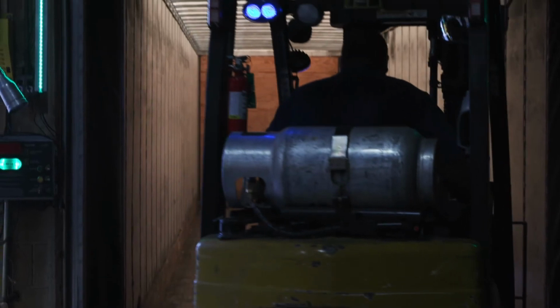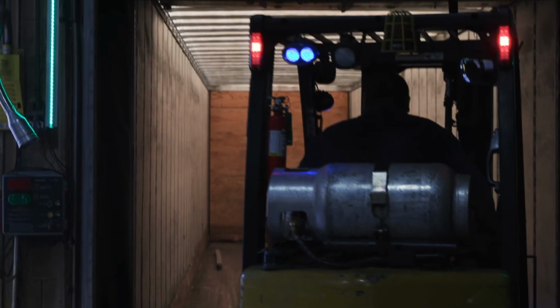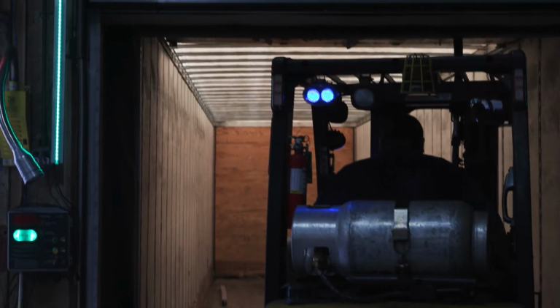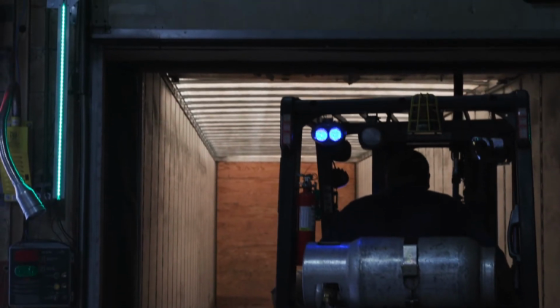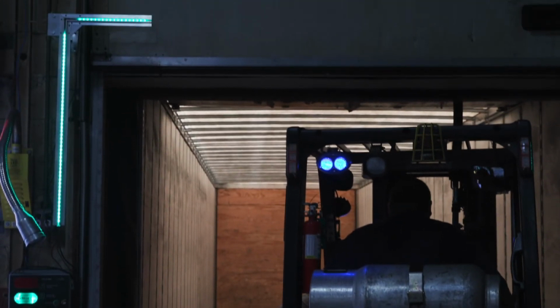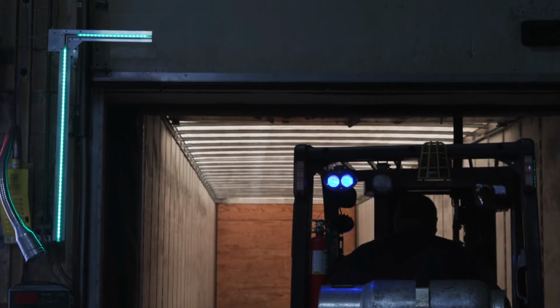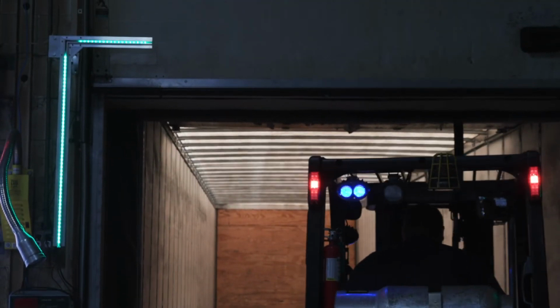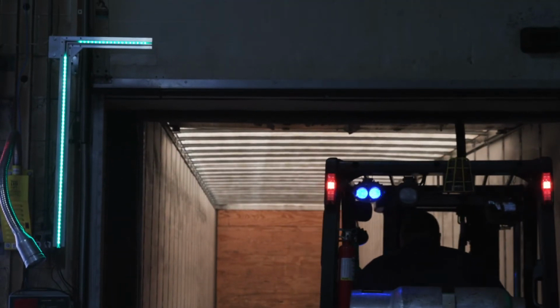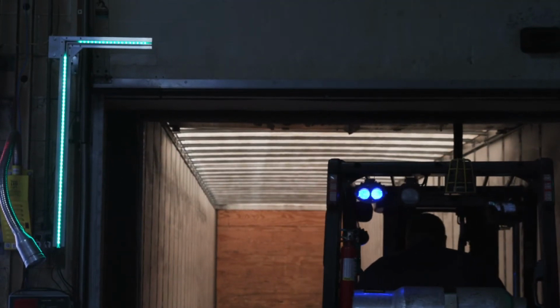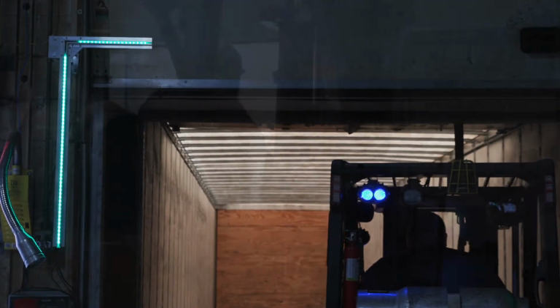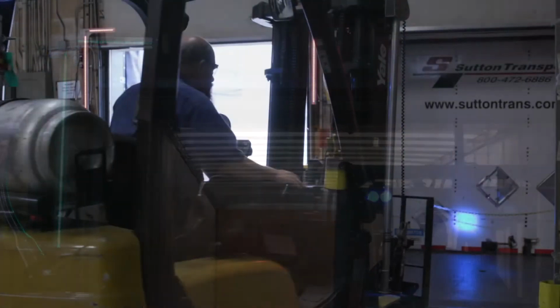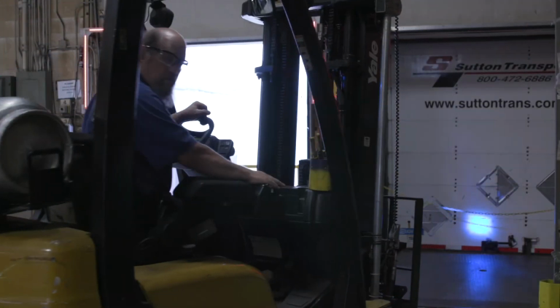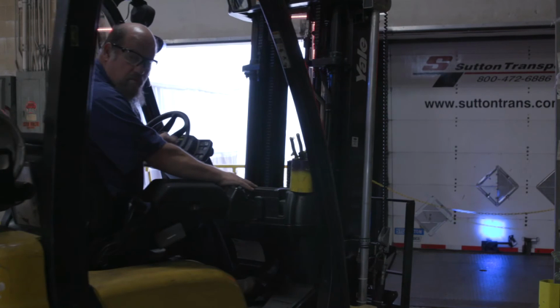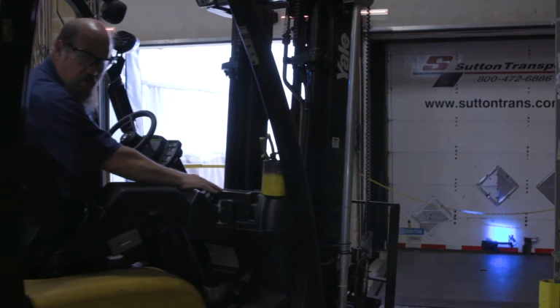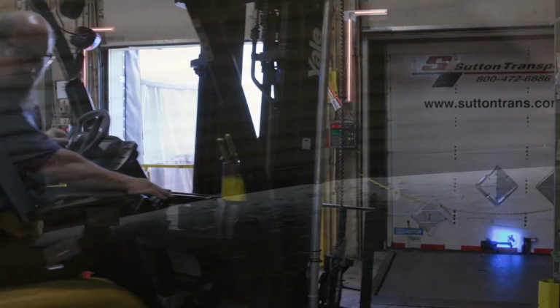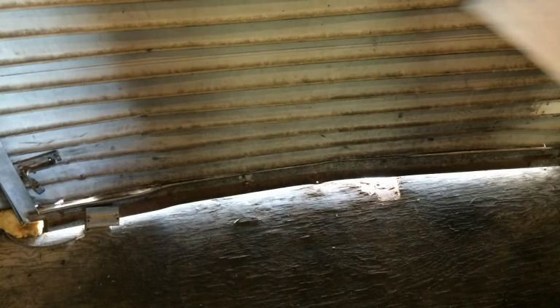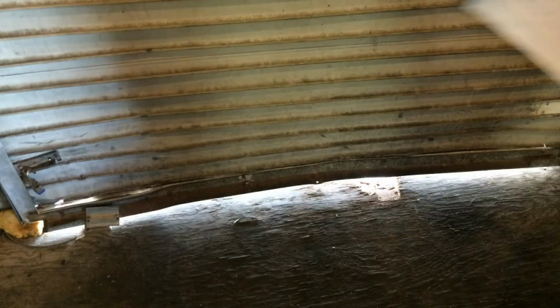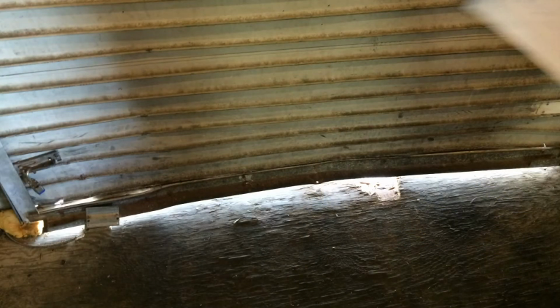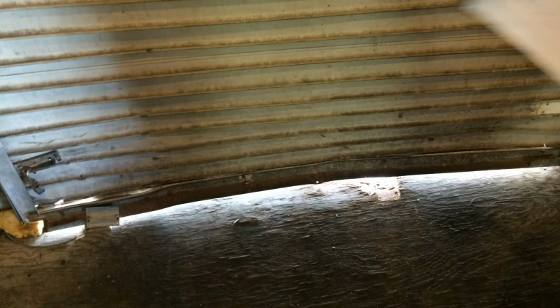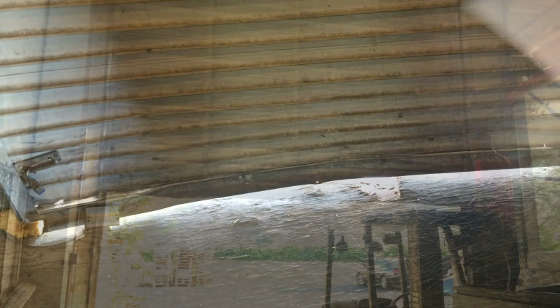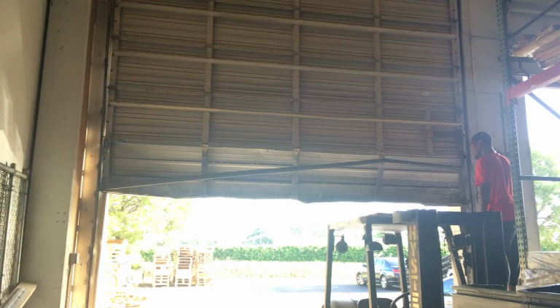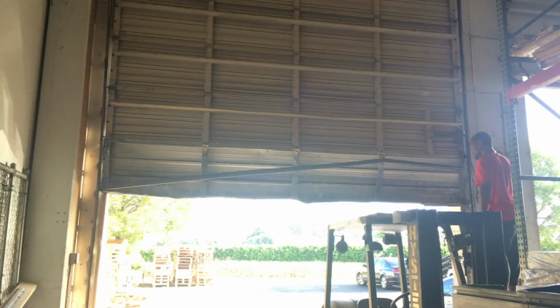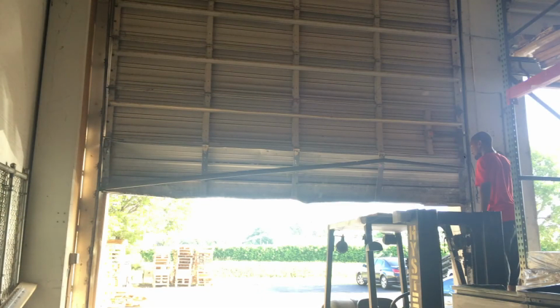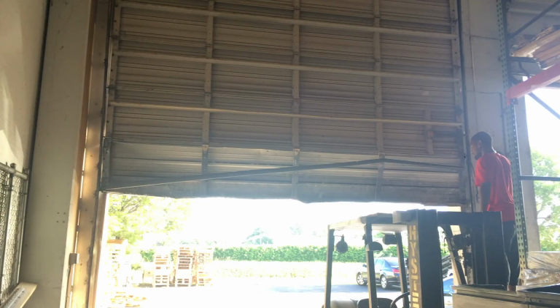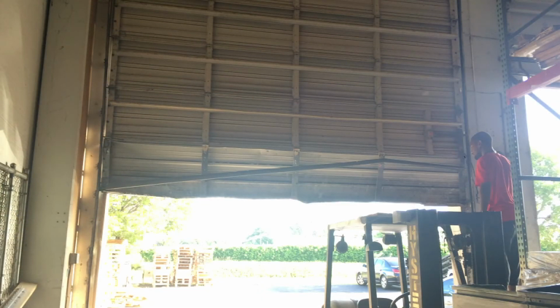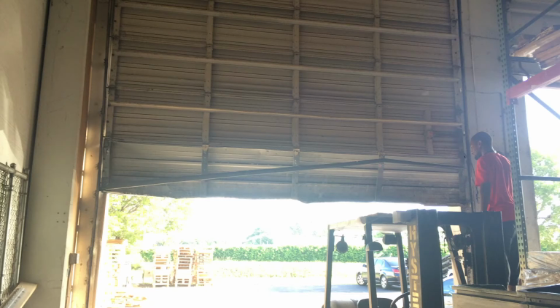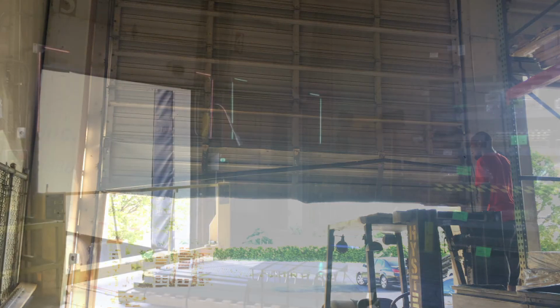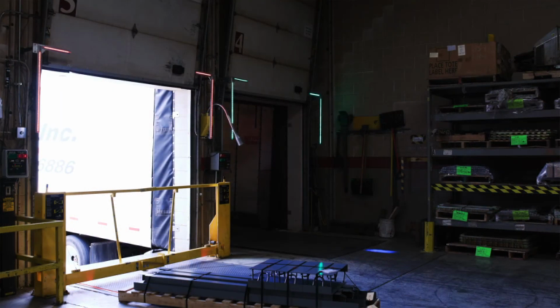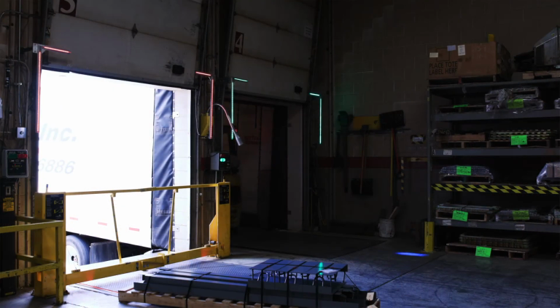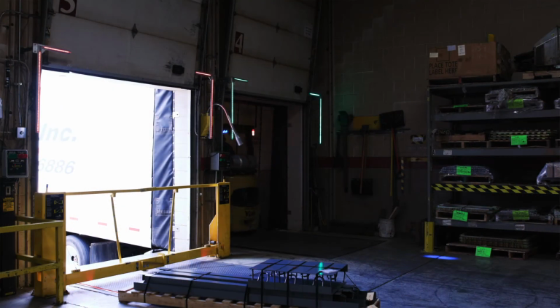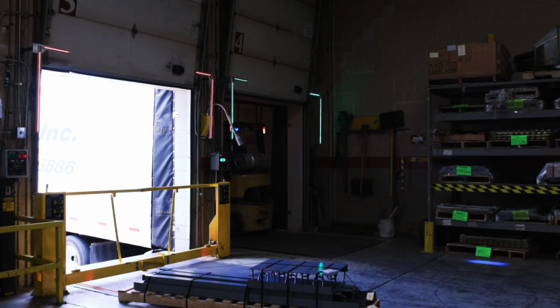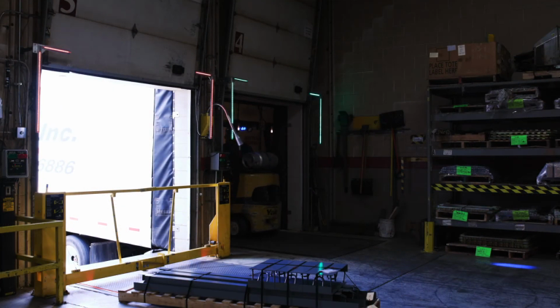The Brink Alert LED safety light systems greatly increase awareness and reaction time for dock workers. And your return on investment is less than the cost of one repair. Wouldn't you agree? Every loading dock should be lighted for safety.